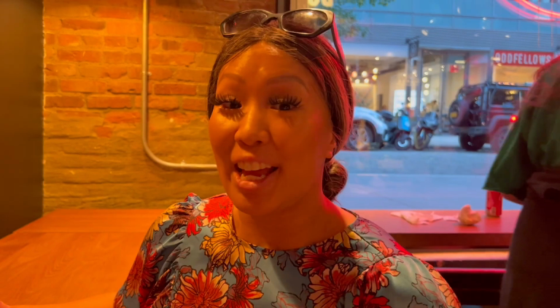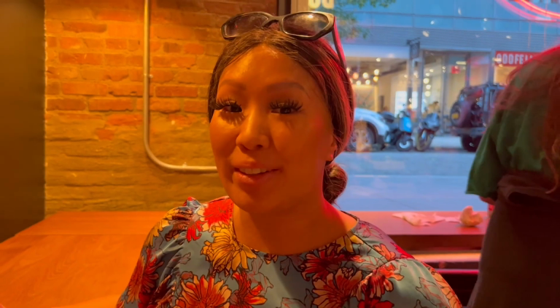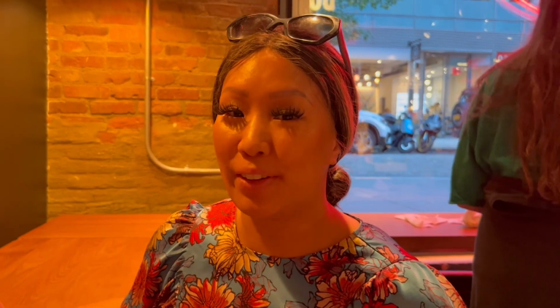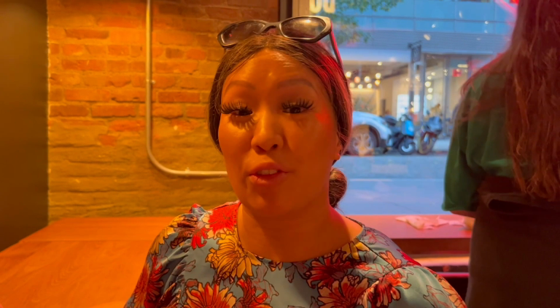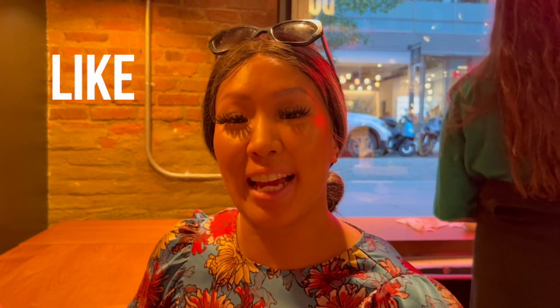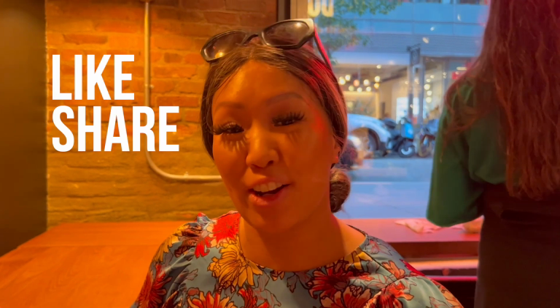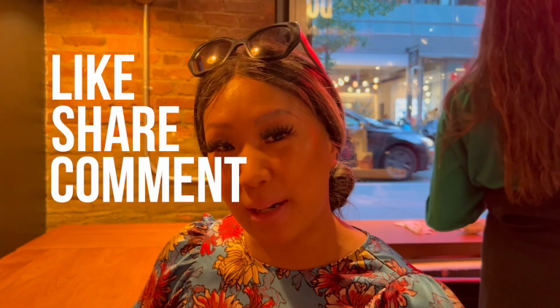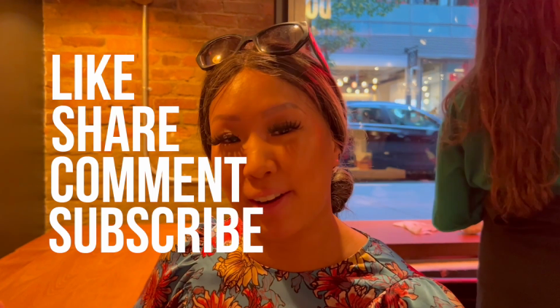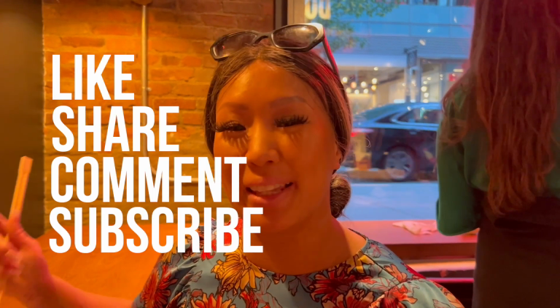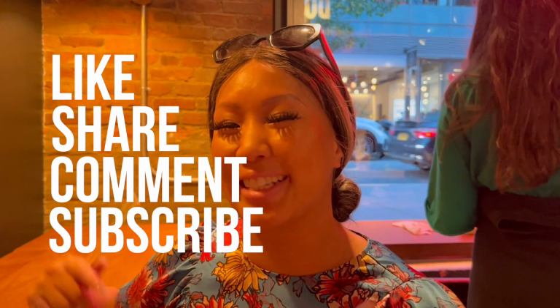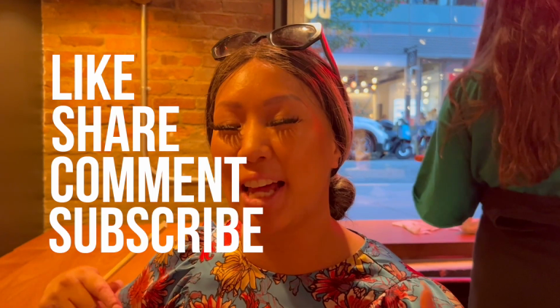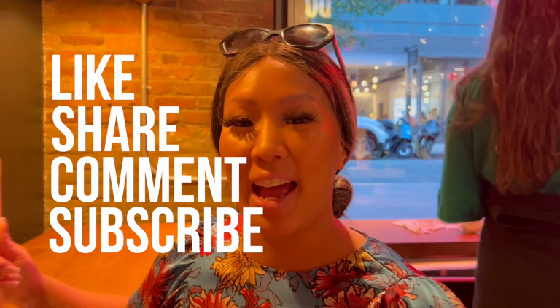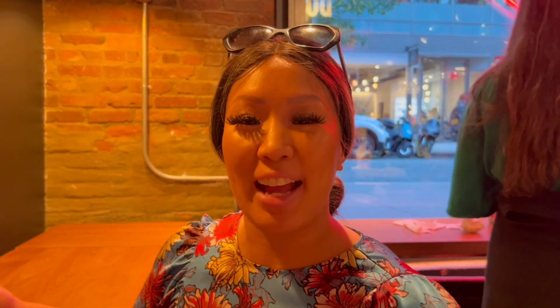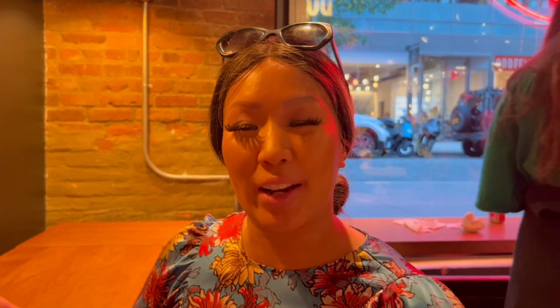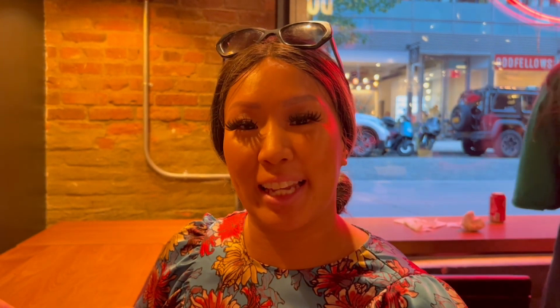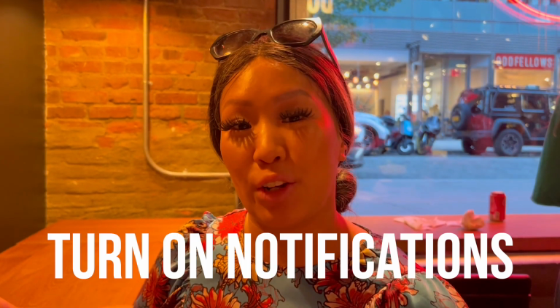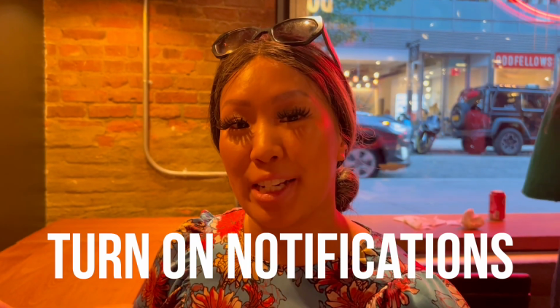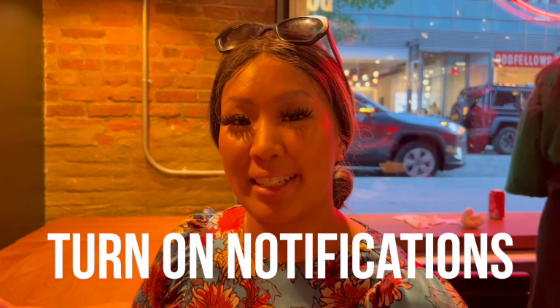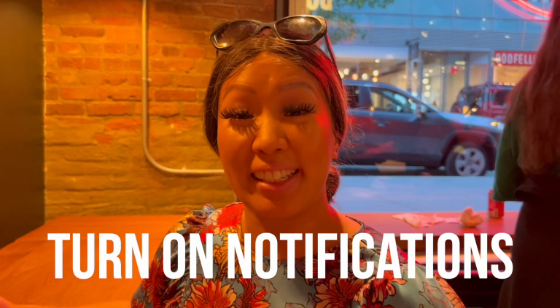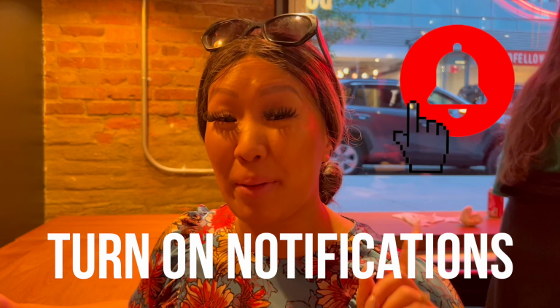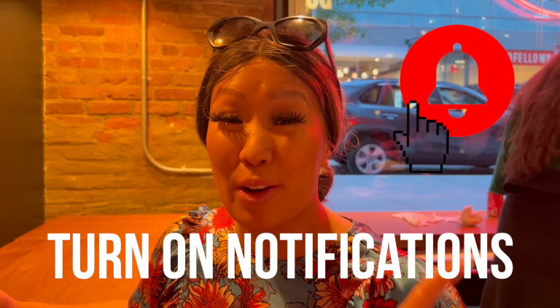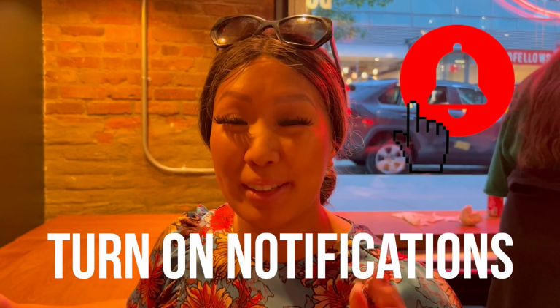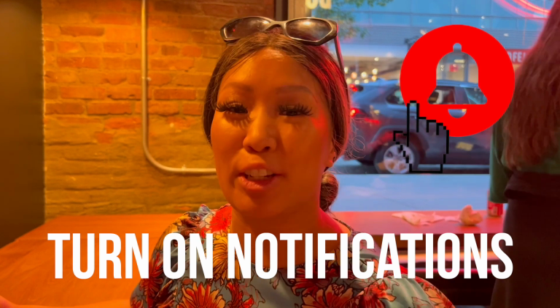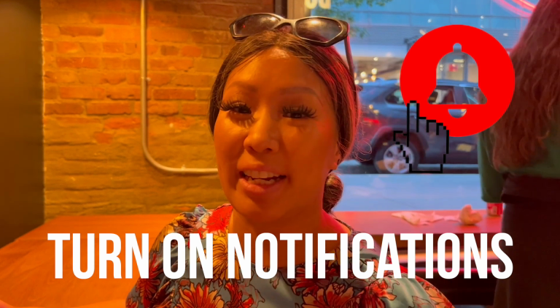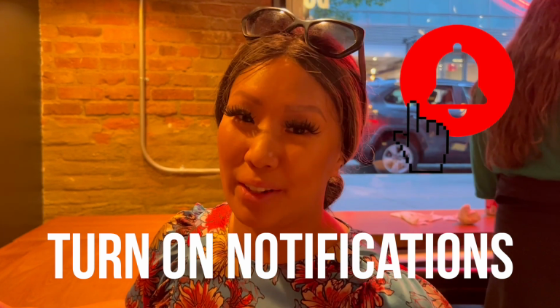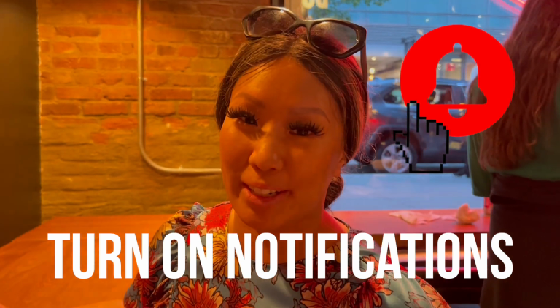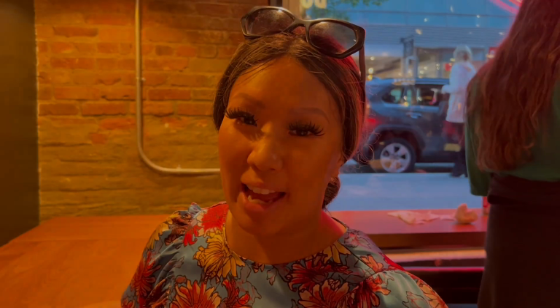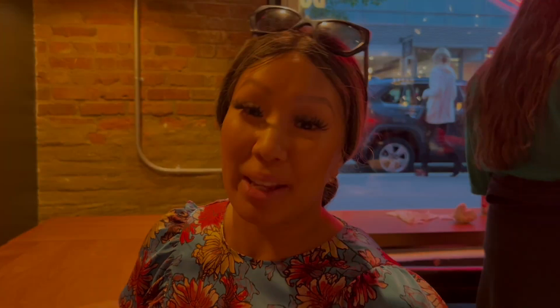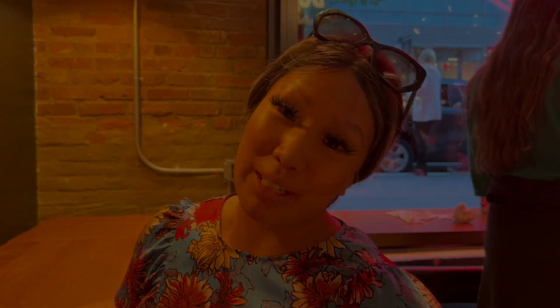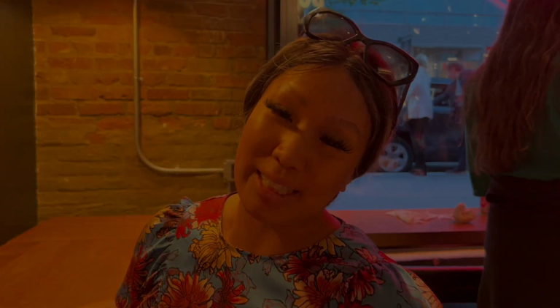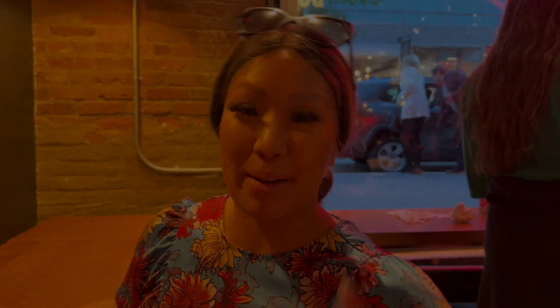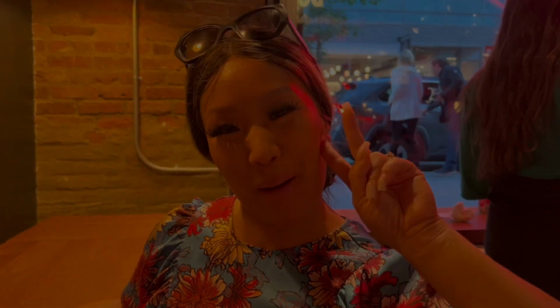If you liked this video, don't forget to like, share, comment, and subscribe in the link down below. And don't forget to hit that notification bell just at the top right hand corner so you don't miss any new videos that are coming out. See you next week. Bye!